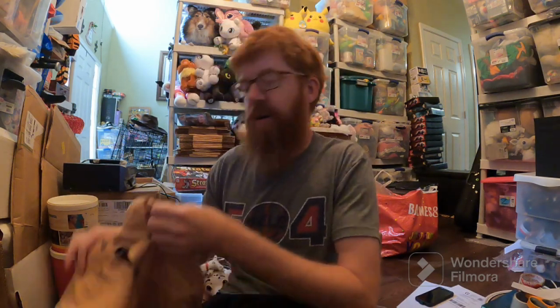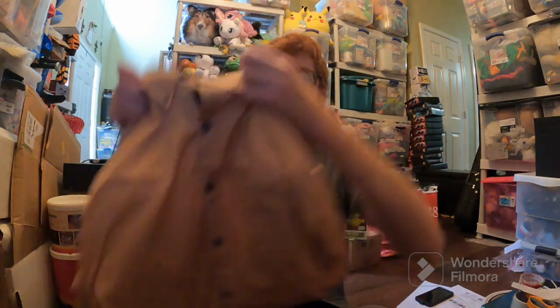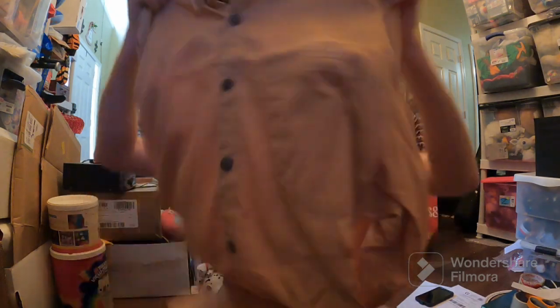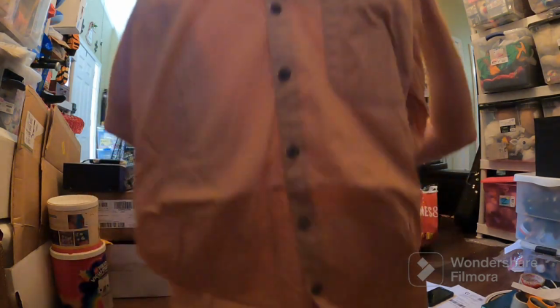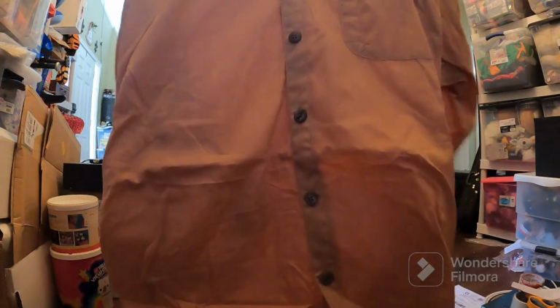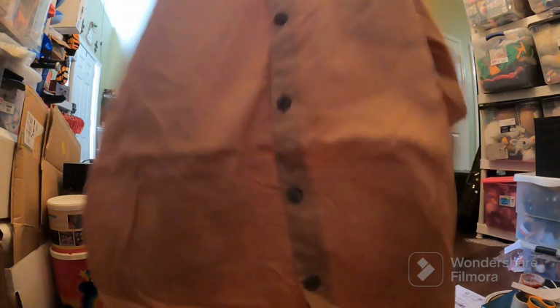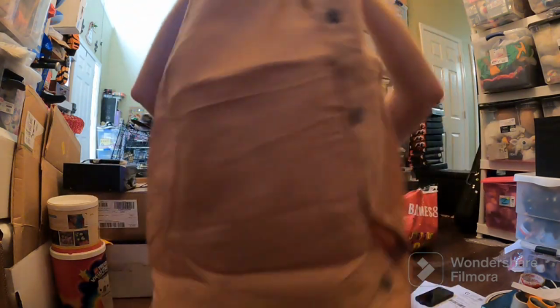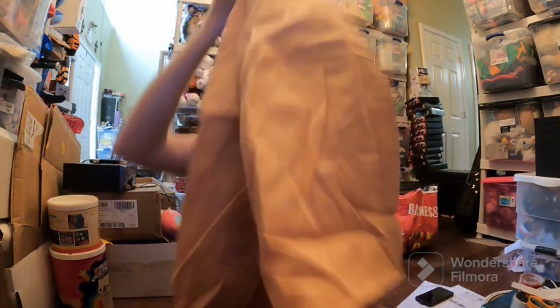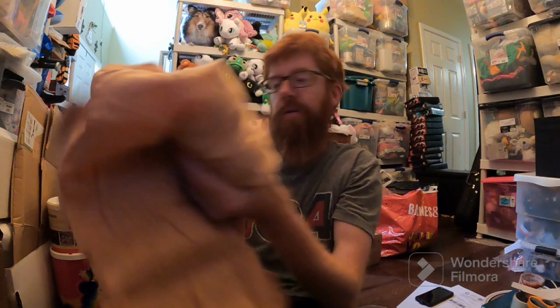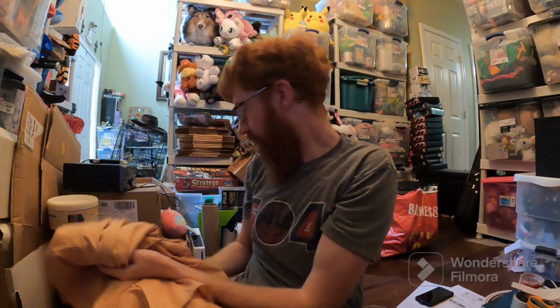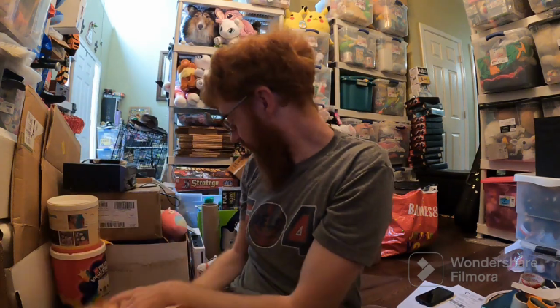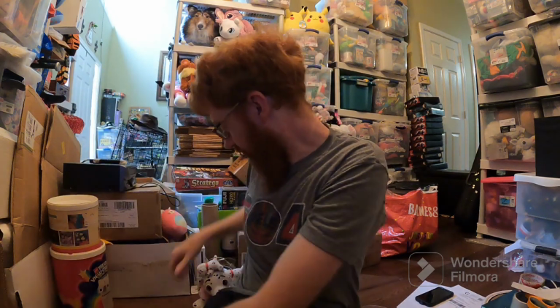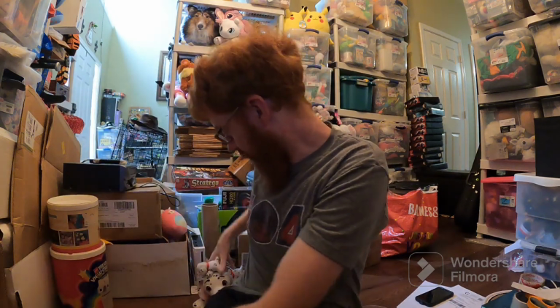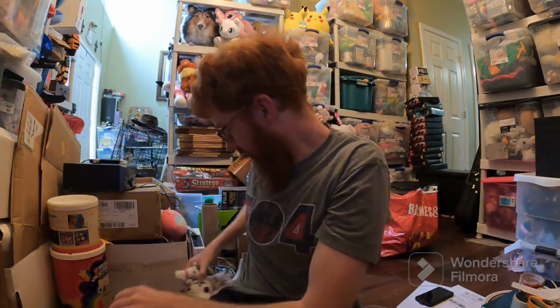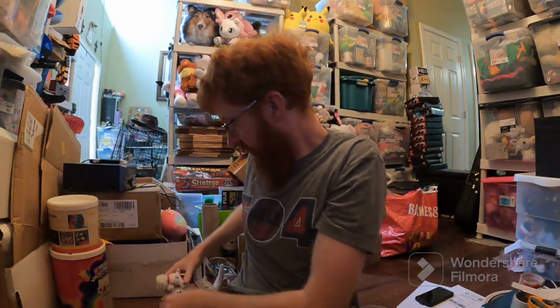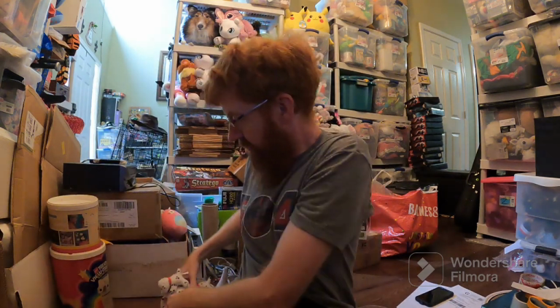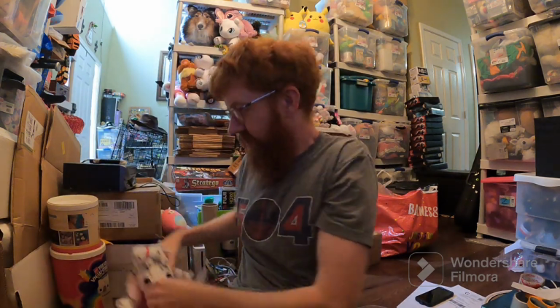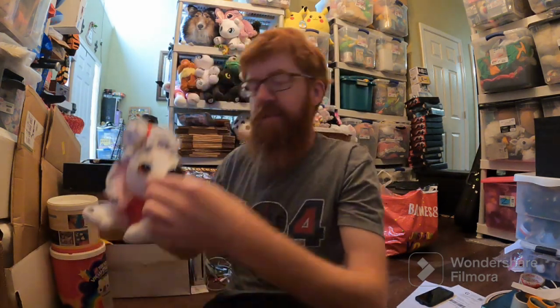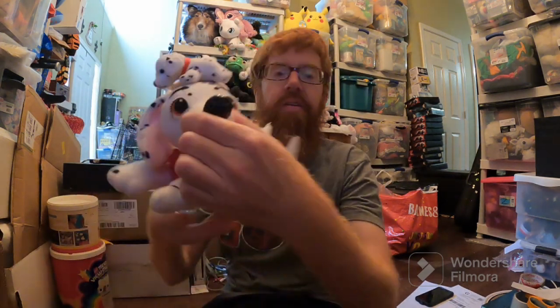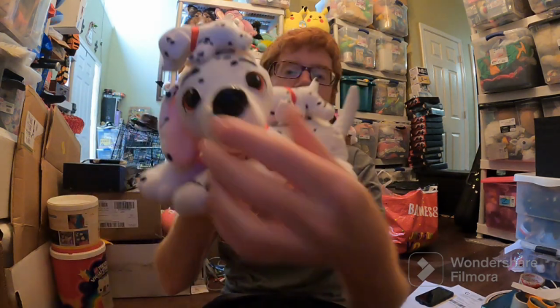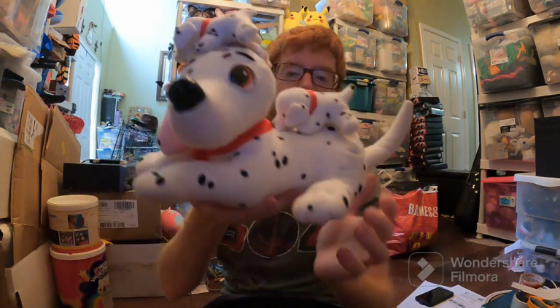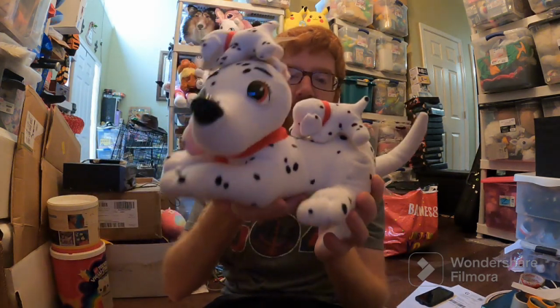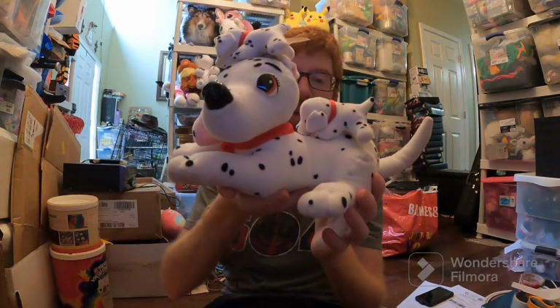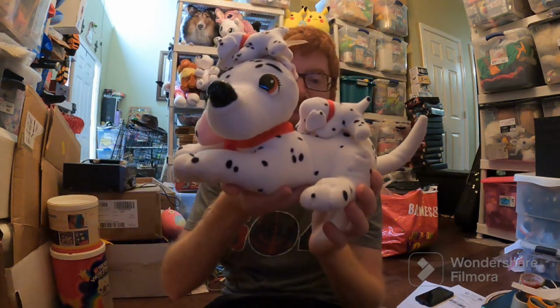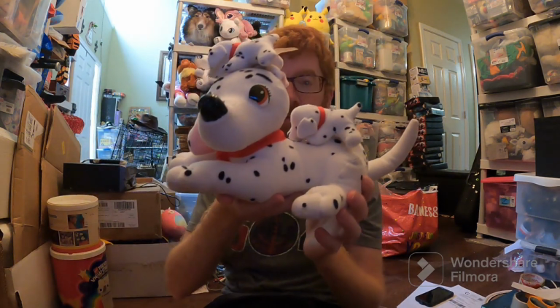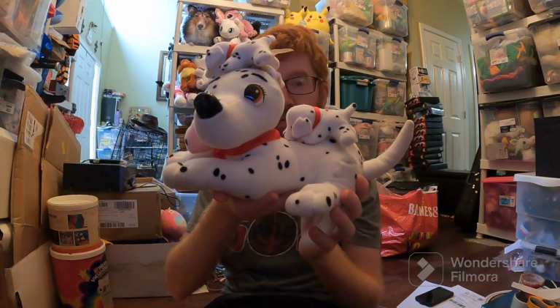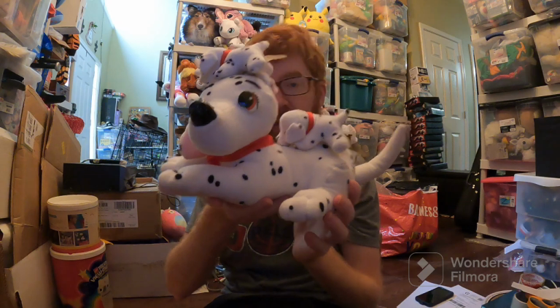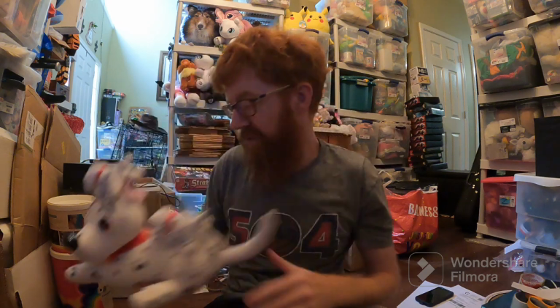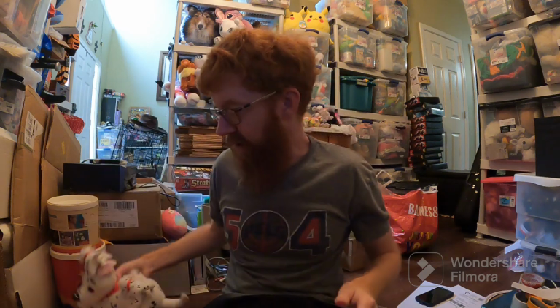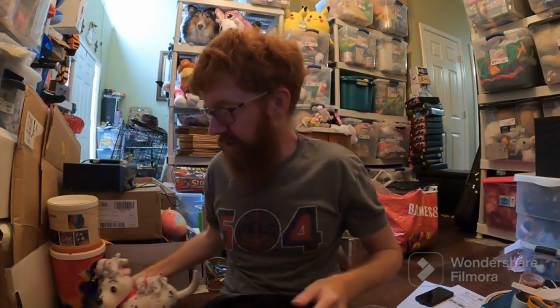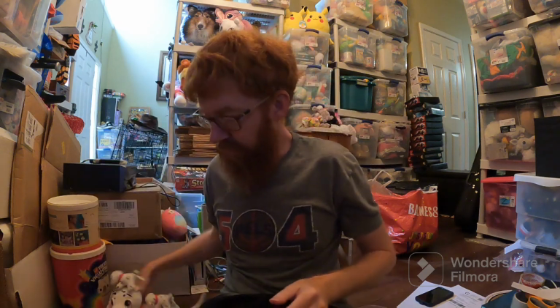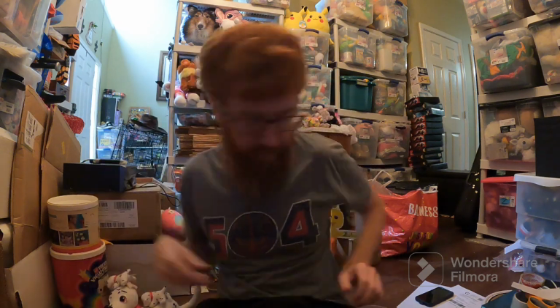Harley Davidson shirt for $20, free shipping. I've had it for a while — probably paid a dollar, if that. This Dalmatian and Babies sold for $20 on Mercari, free shipping.